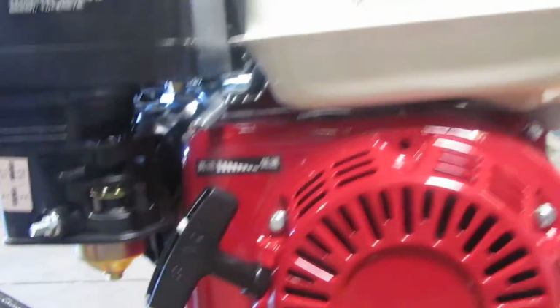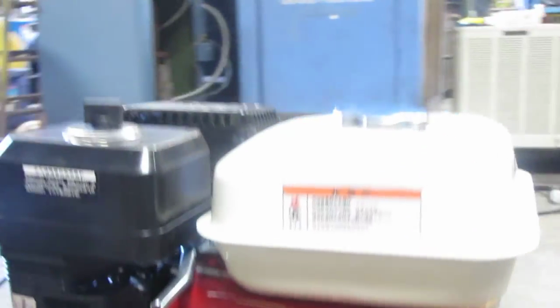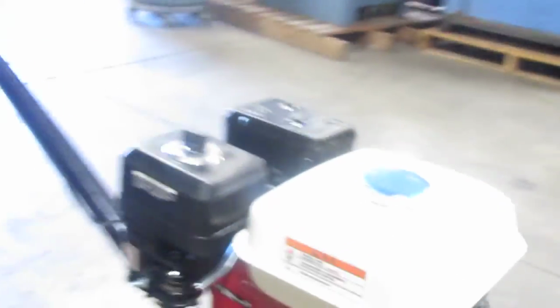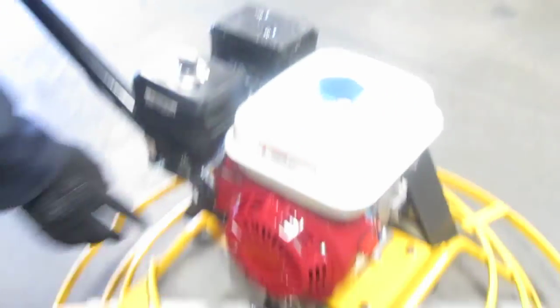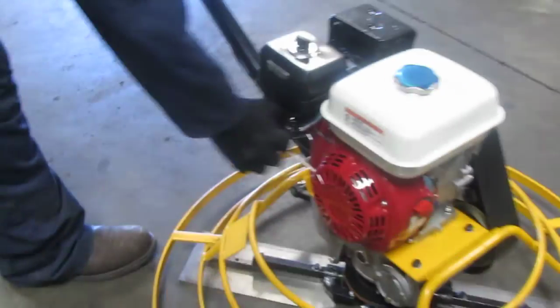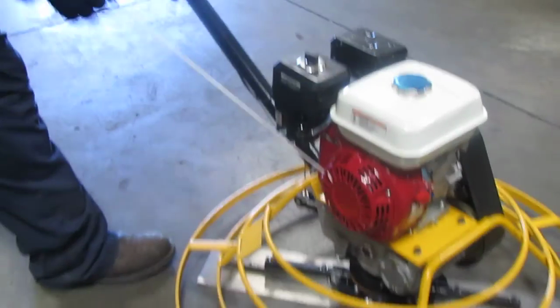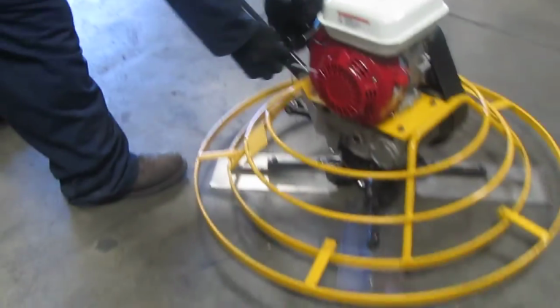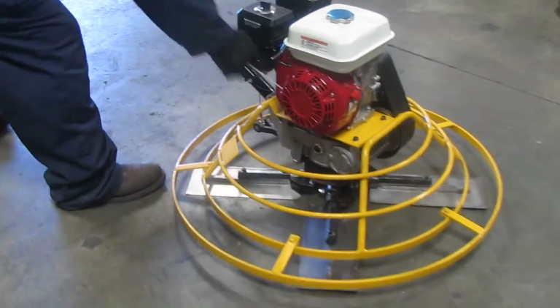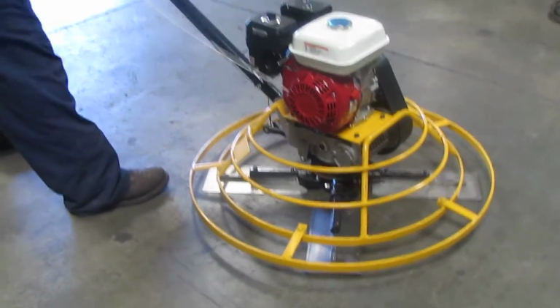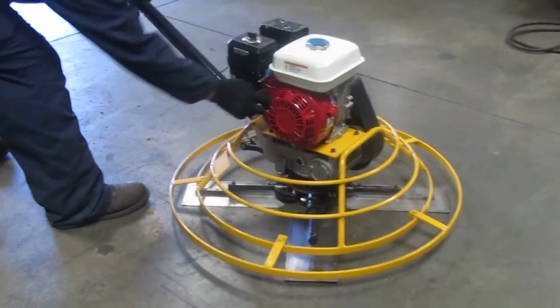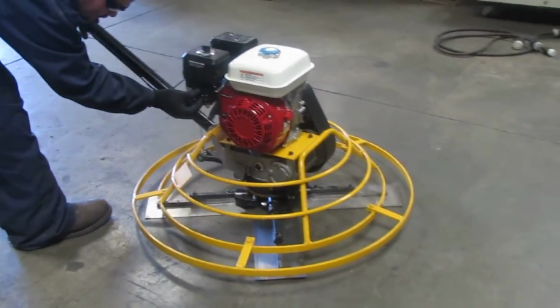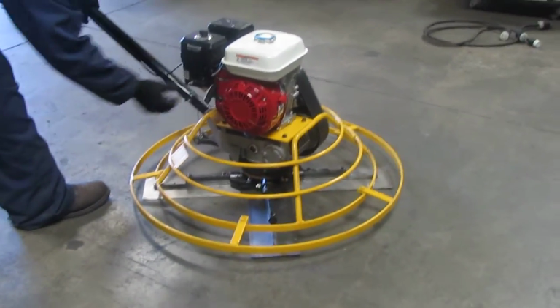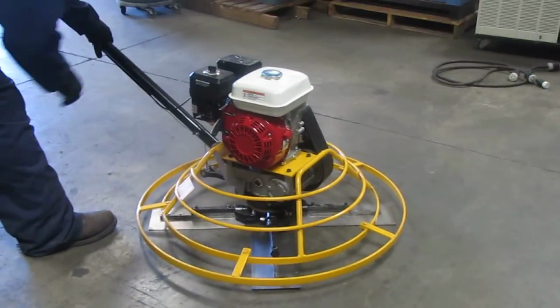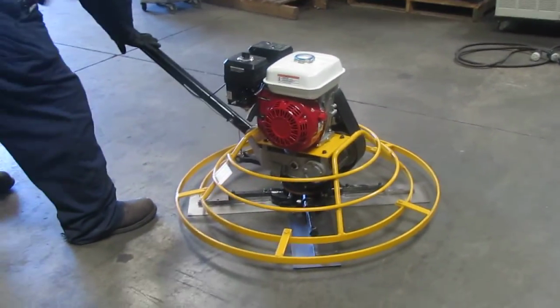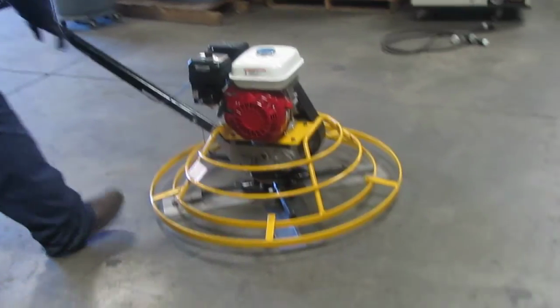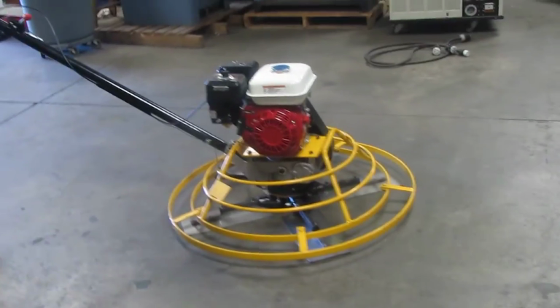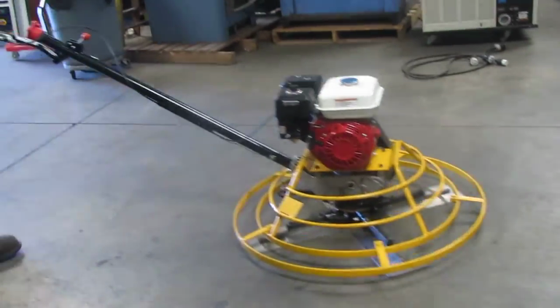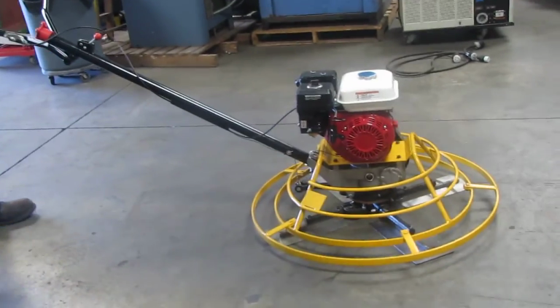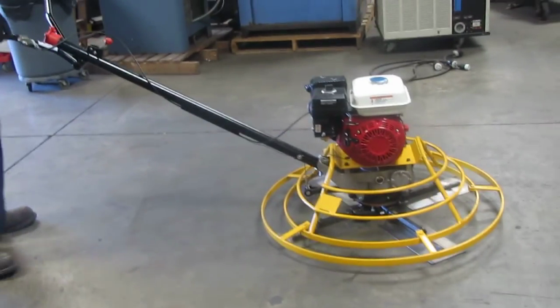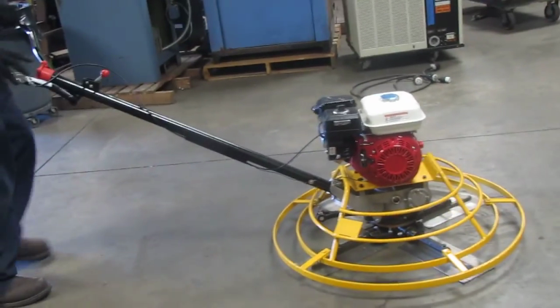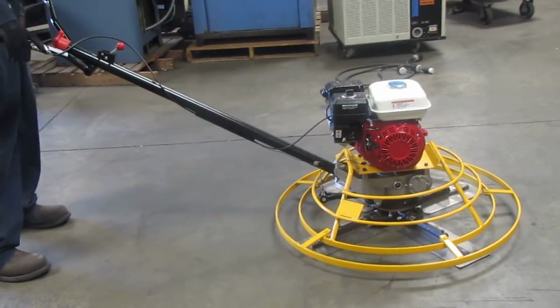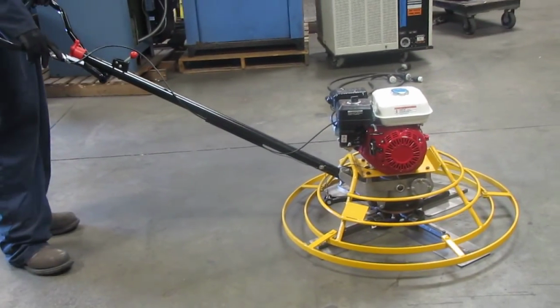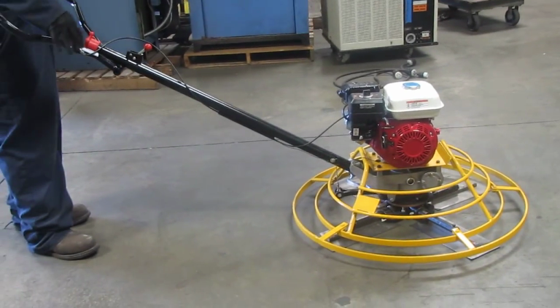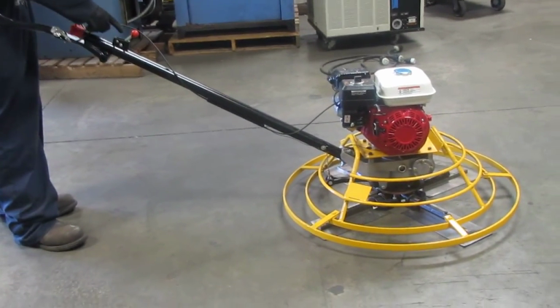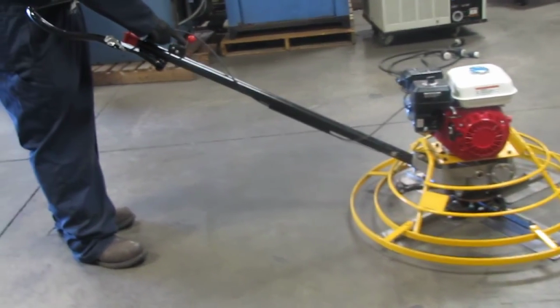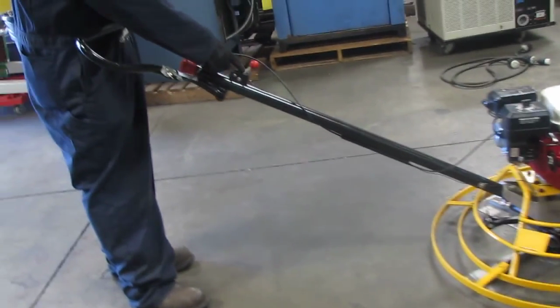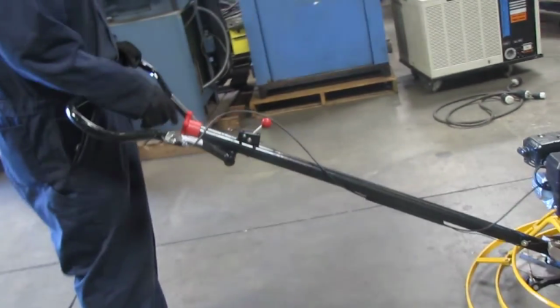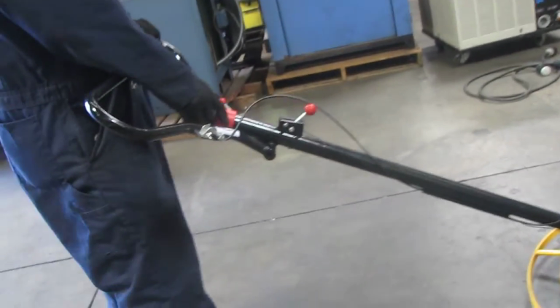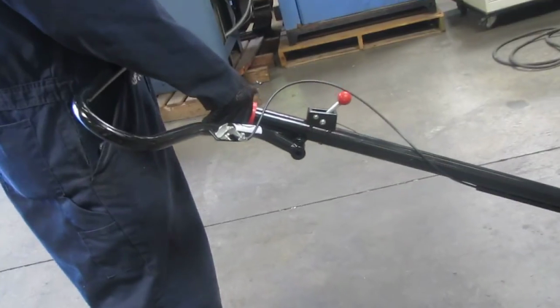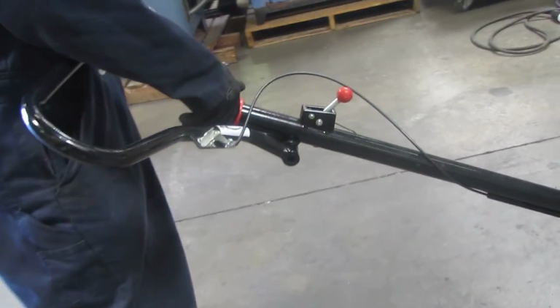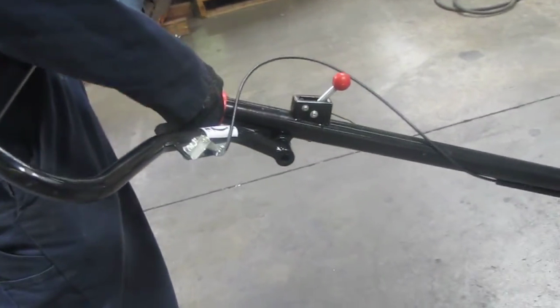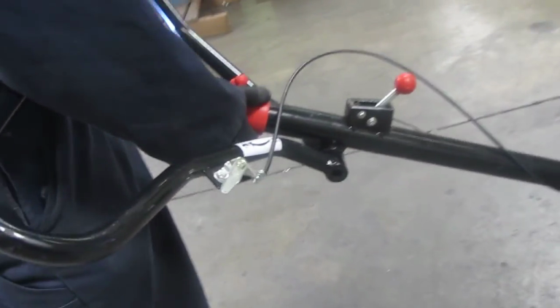We'll go ahead and start it here. You've got your throttle over here, then you've got another shut-off over here, and then you've got your pitch control right over here.